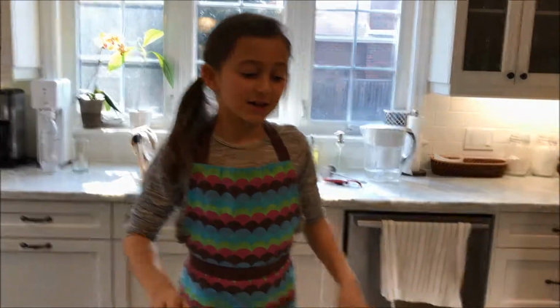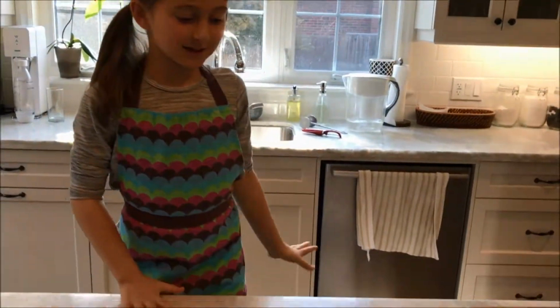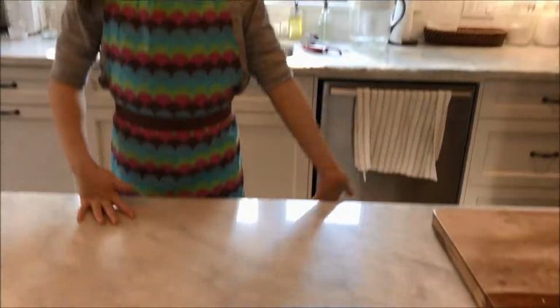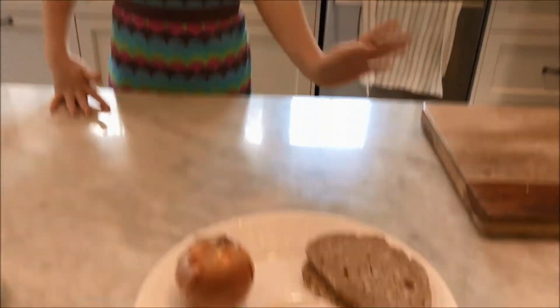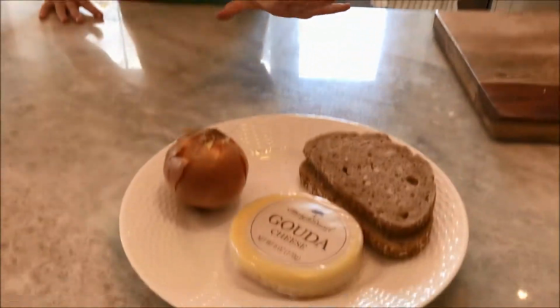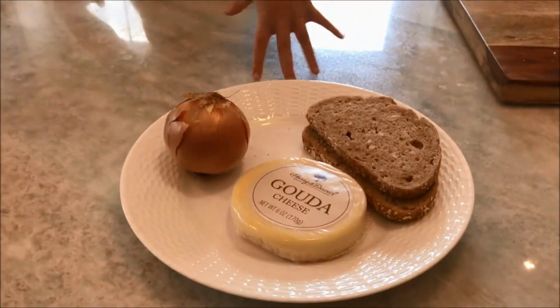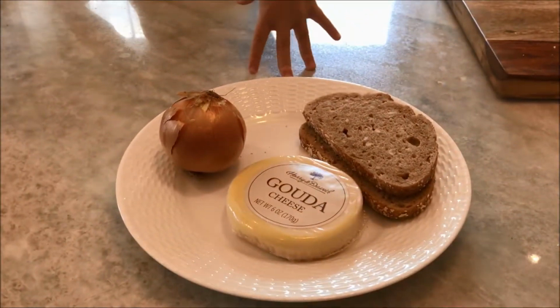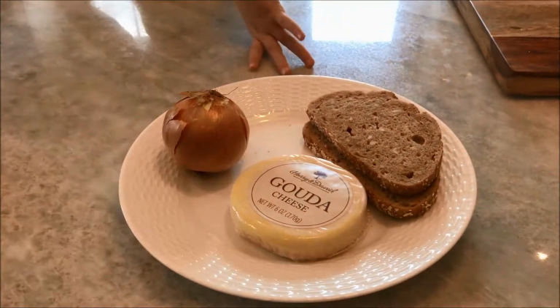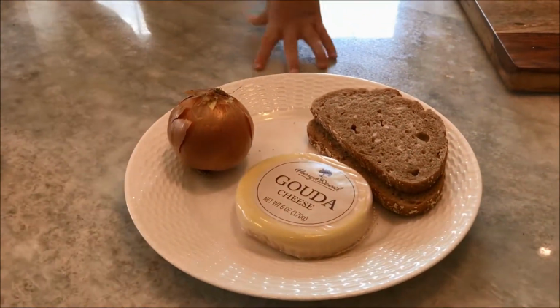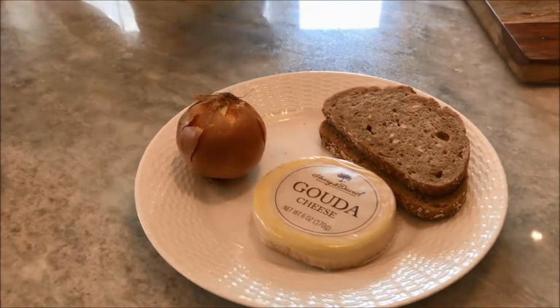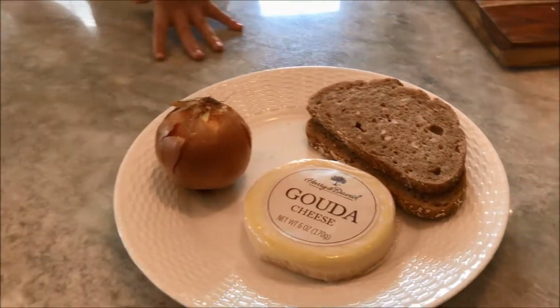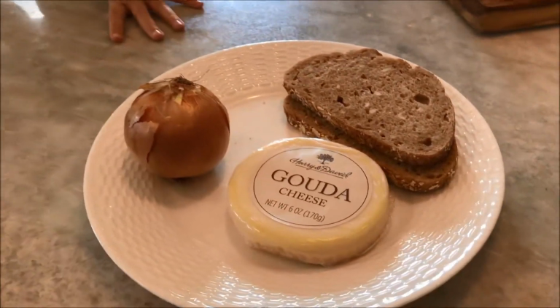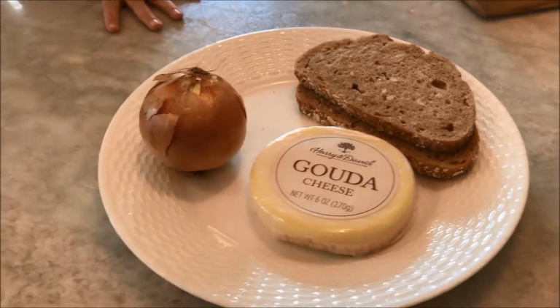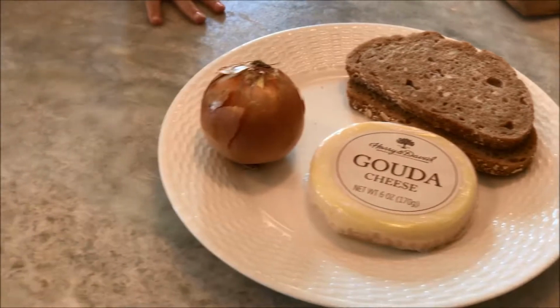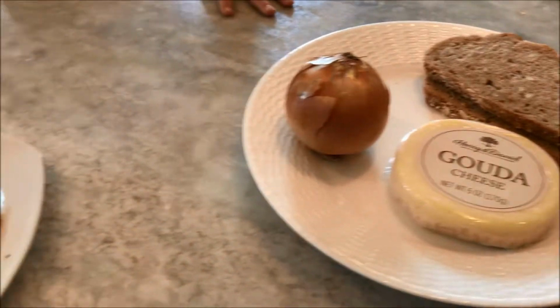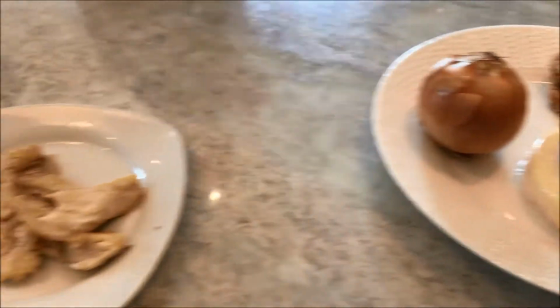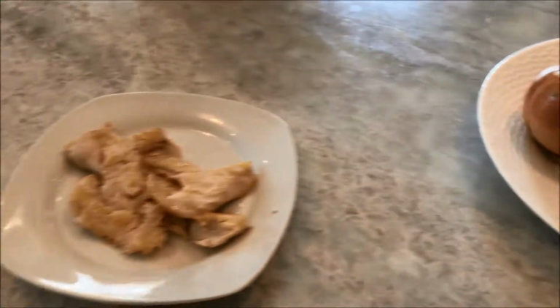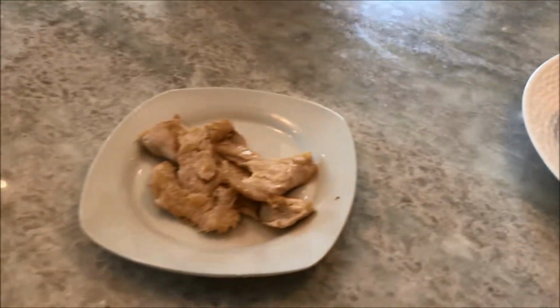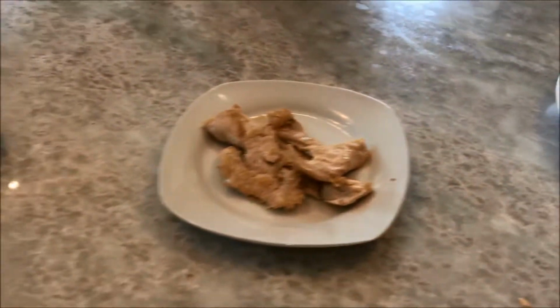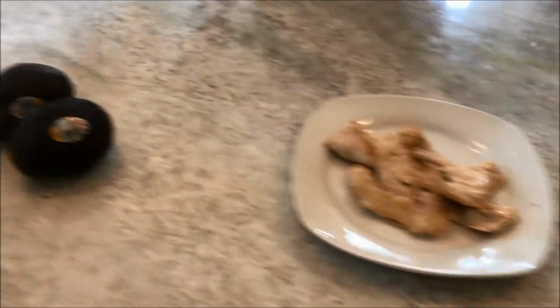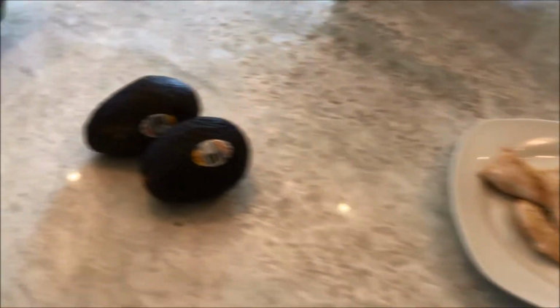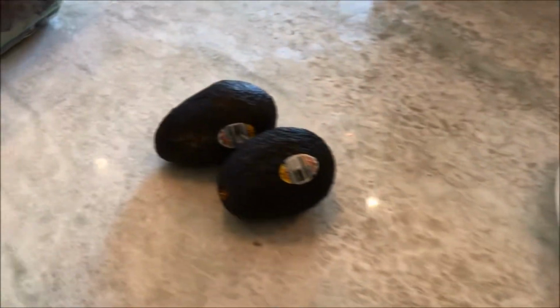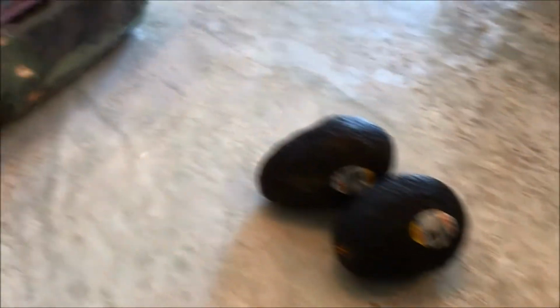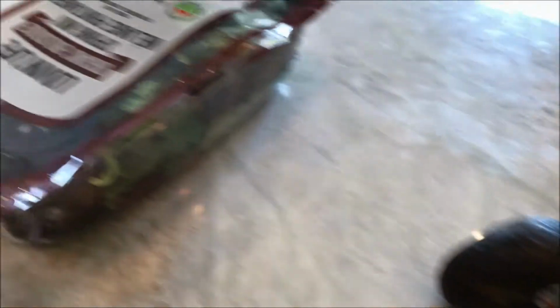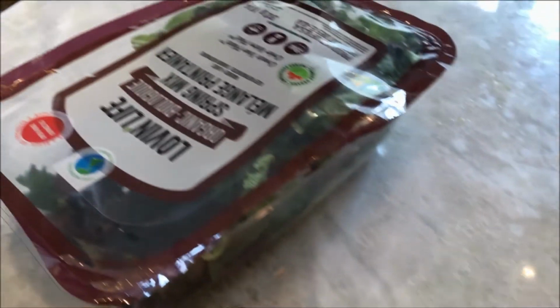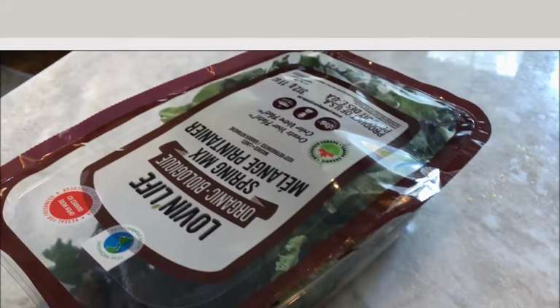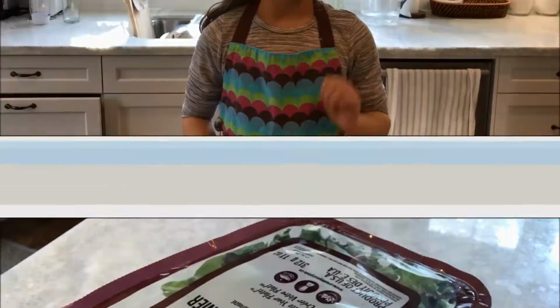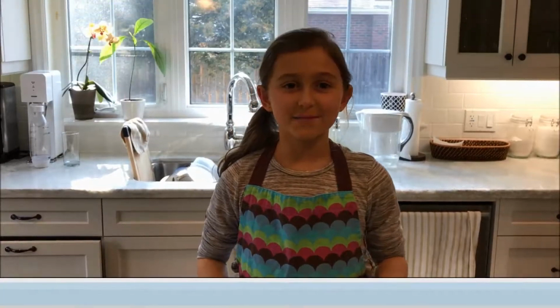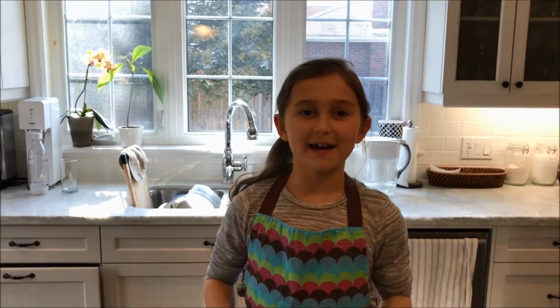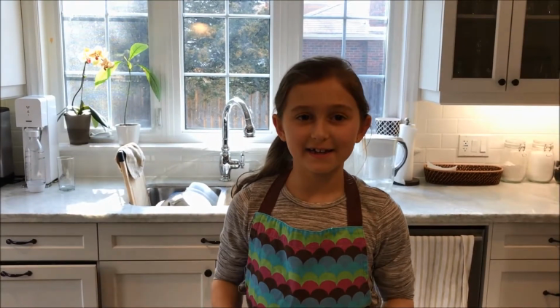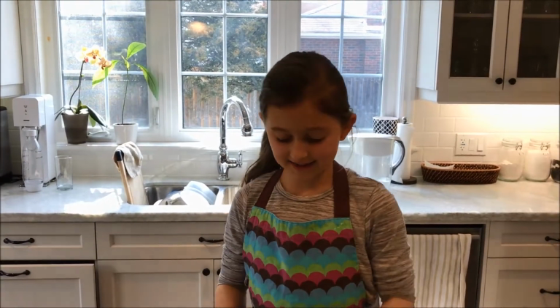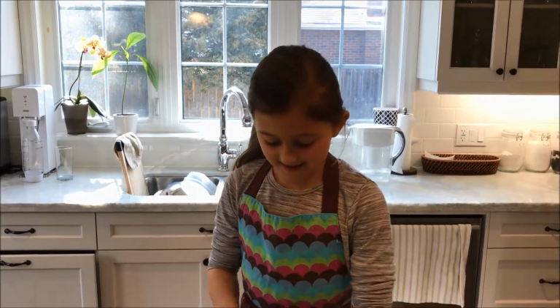You will need some slices of bread, gouda cheese, one onion, grilled chicken, two avocados, and some lettuce. I'm going to start by cutting the onion in slices.